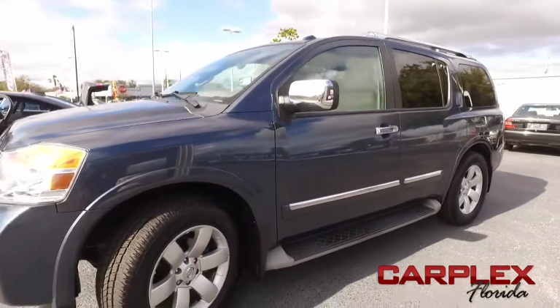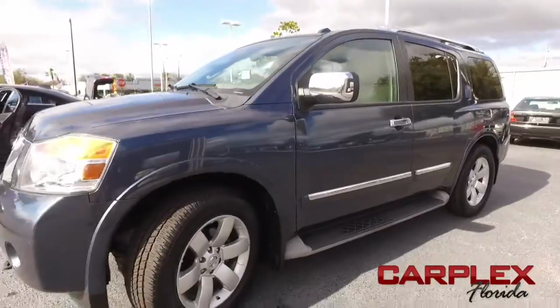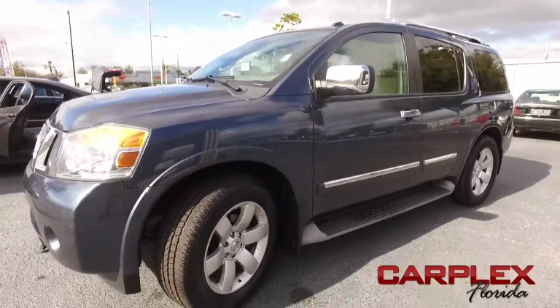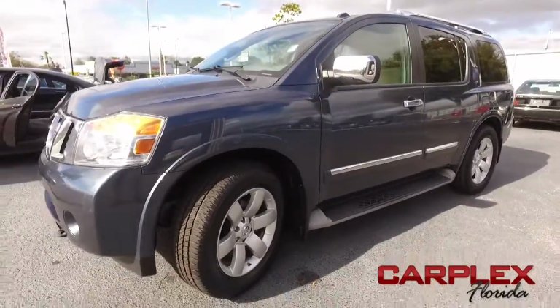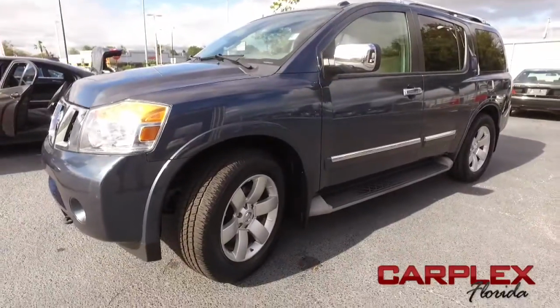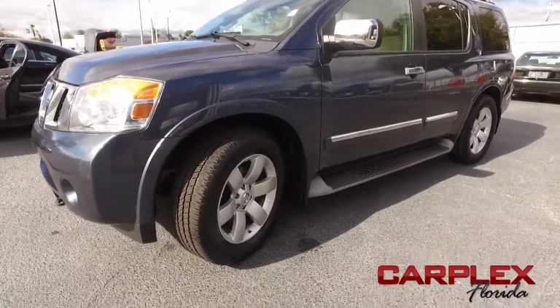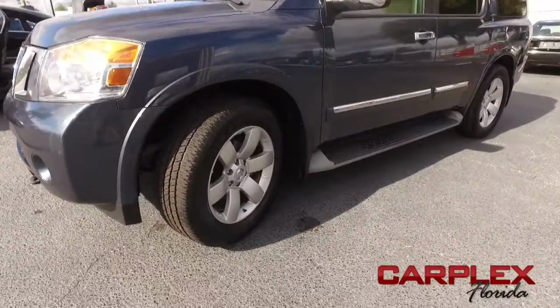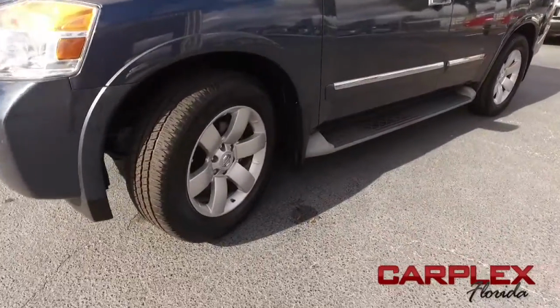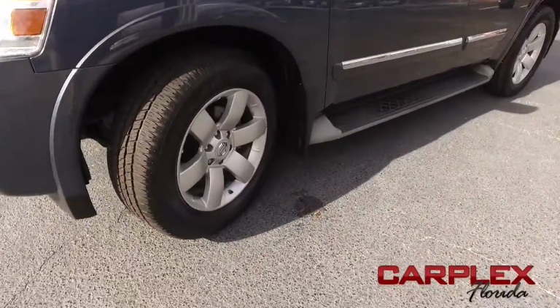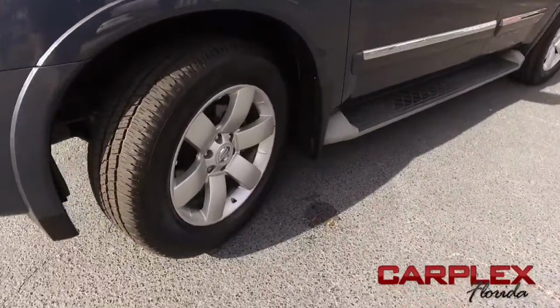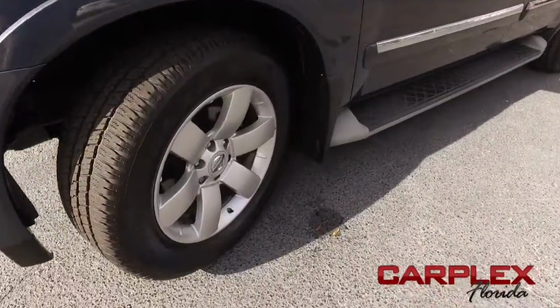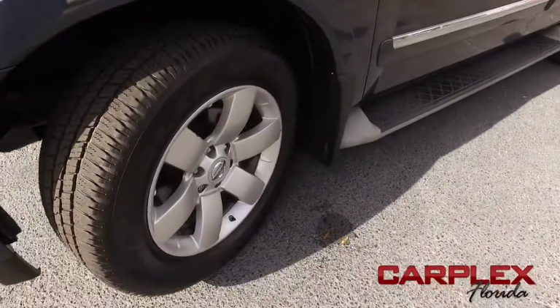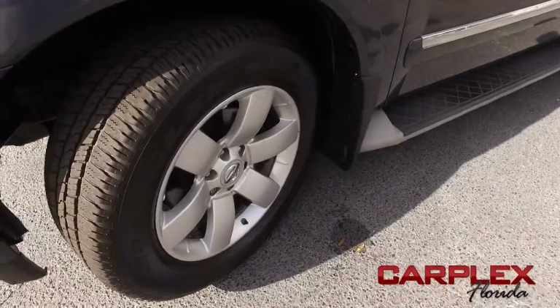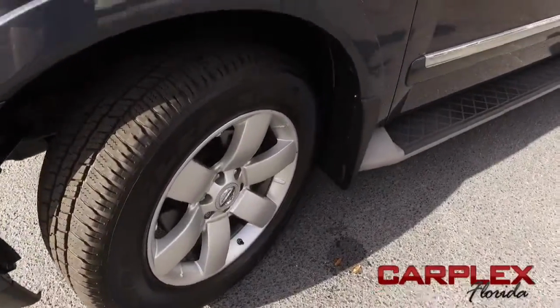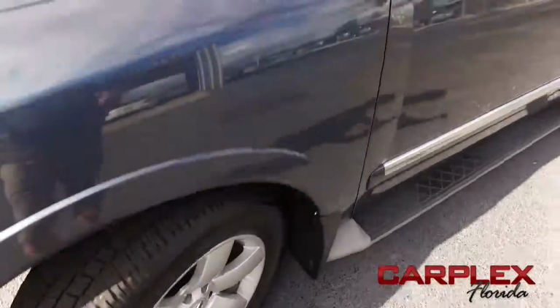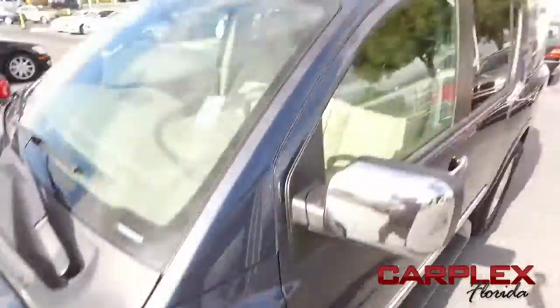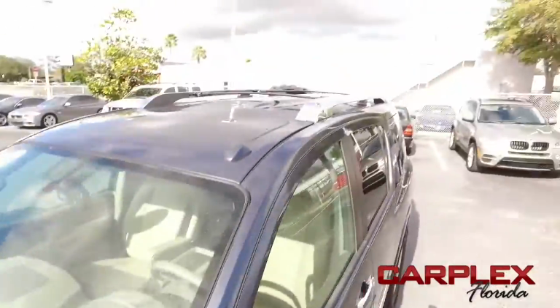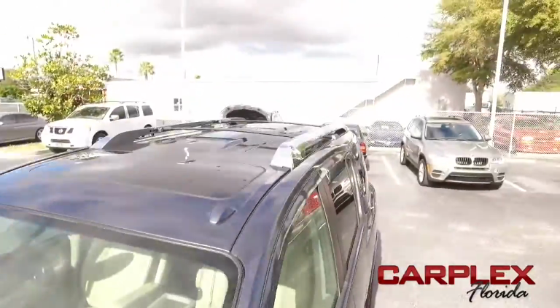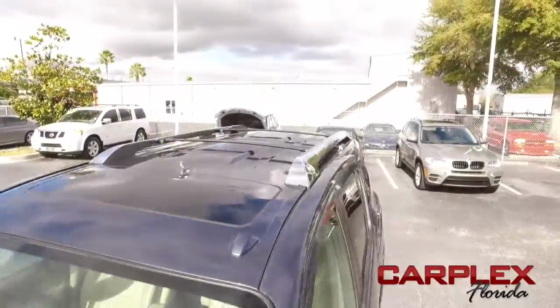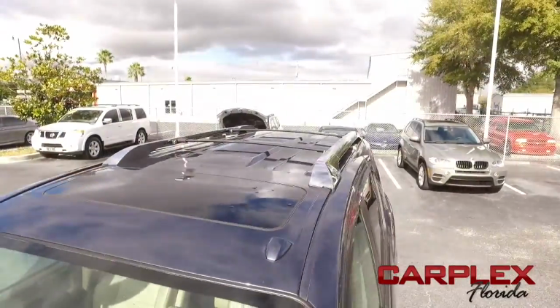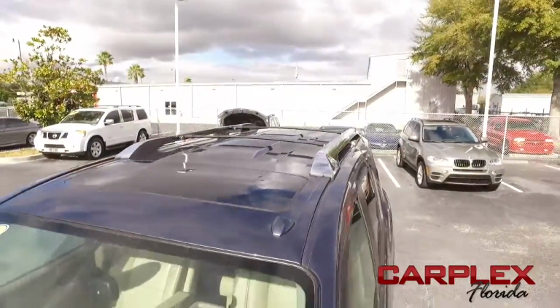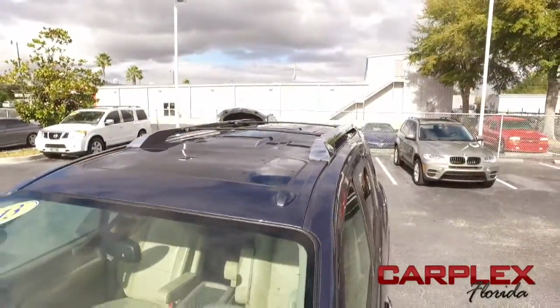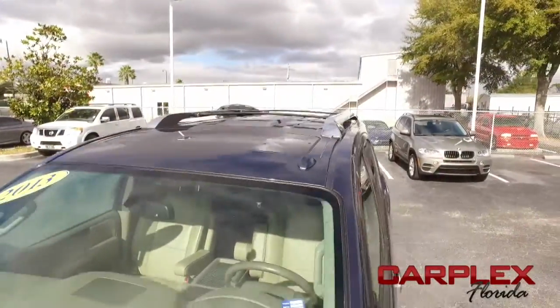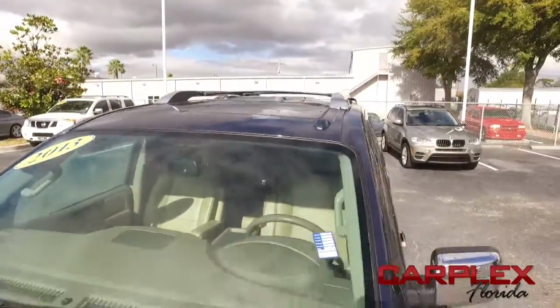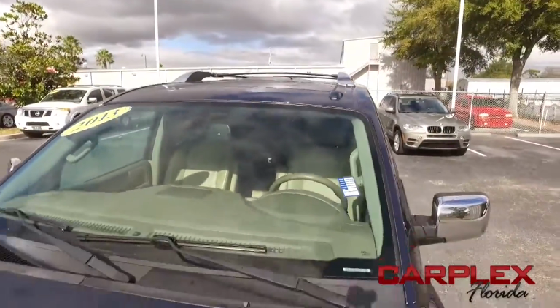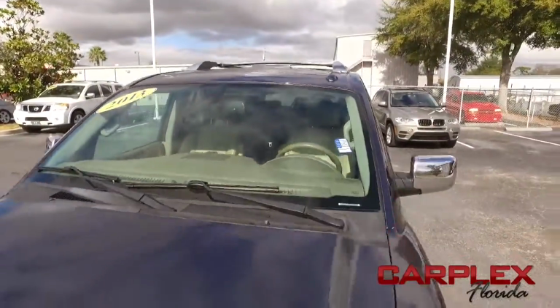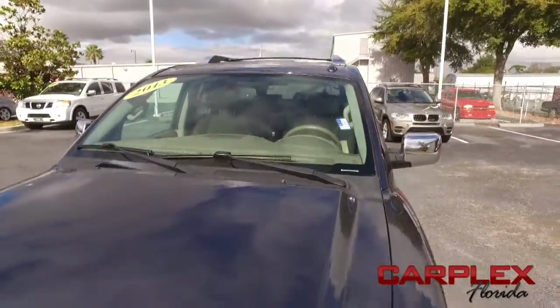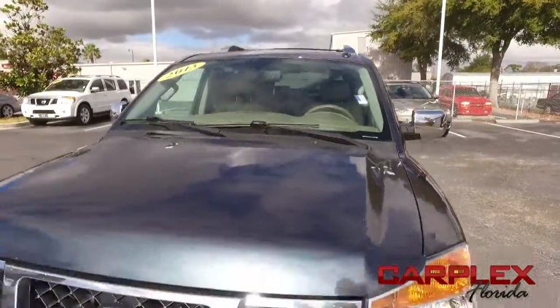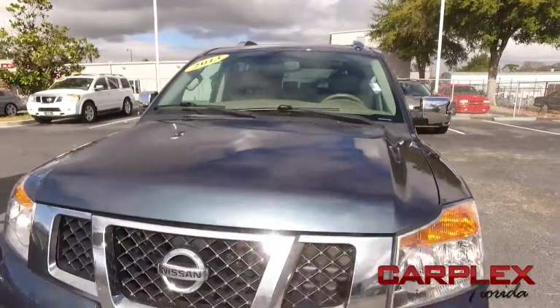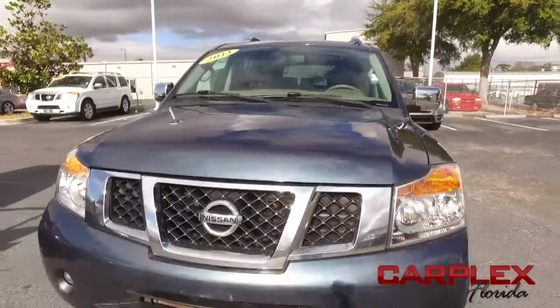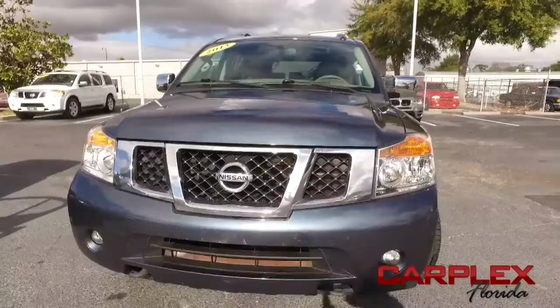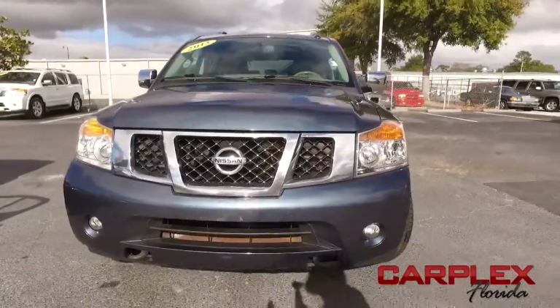Don't forget about our Carplex Hawkeye safety inspection — we go in and out of all our cars, trucks, and SUVs to make sure they're safe and ready for the road. Your family's safety is our top priority. Vehicle stability control, traction control.